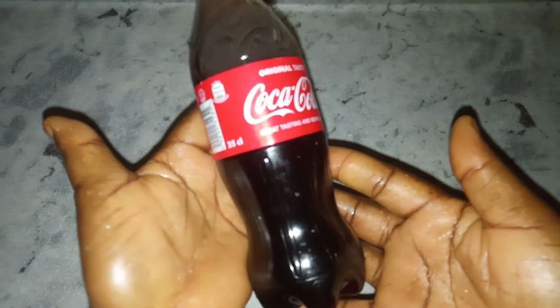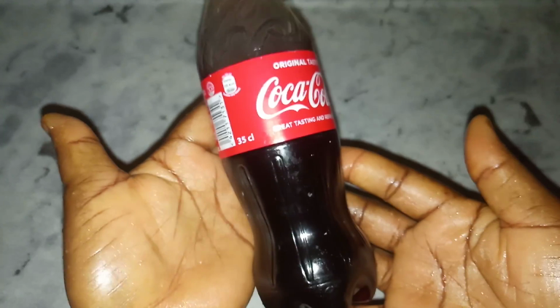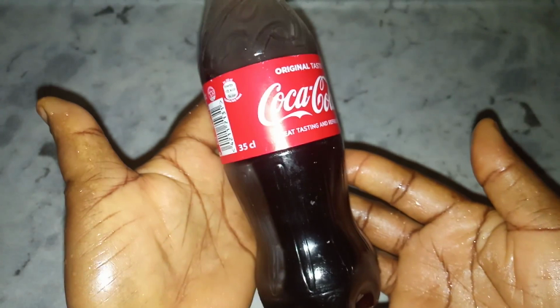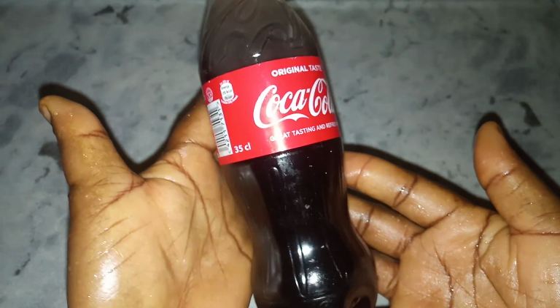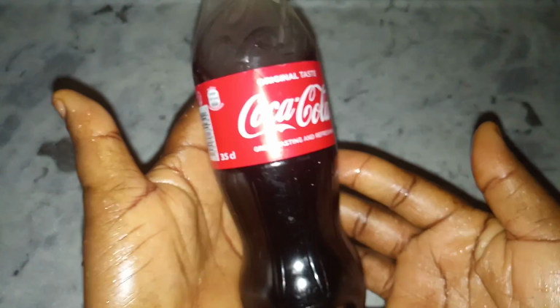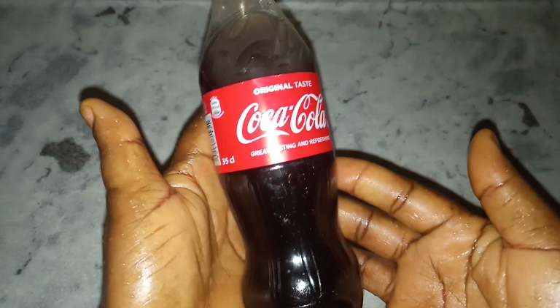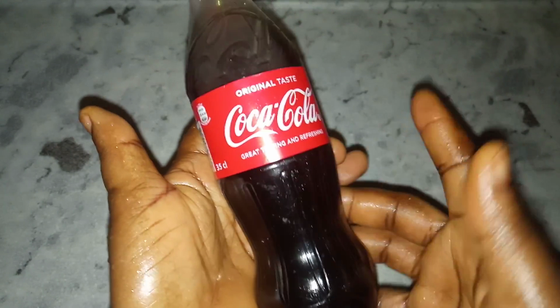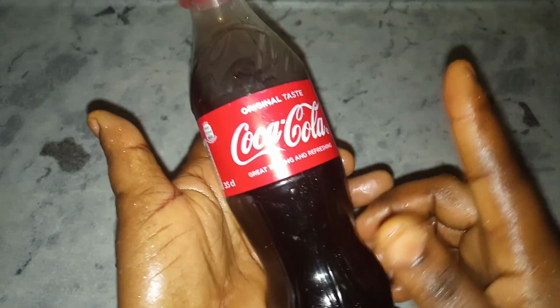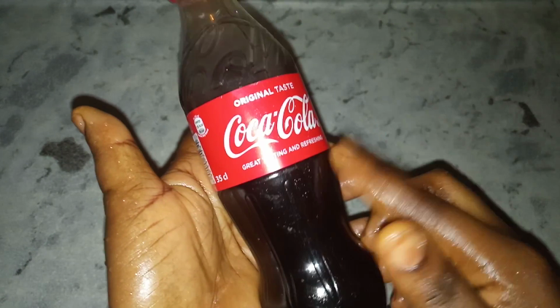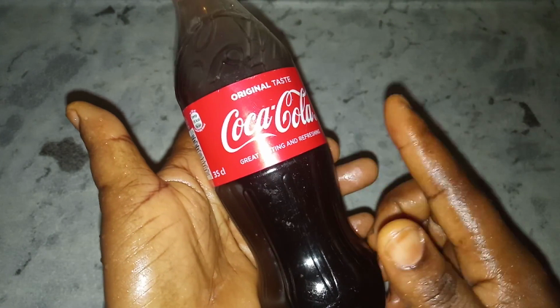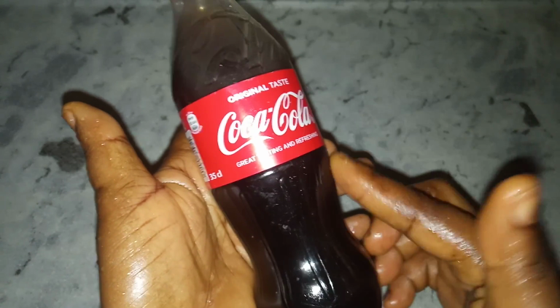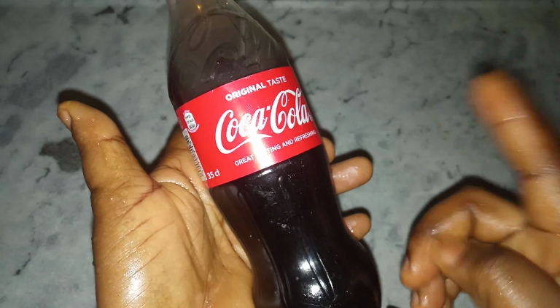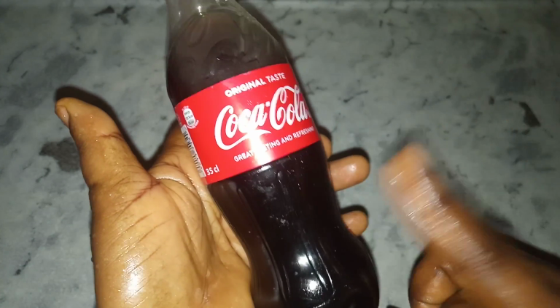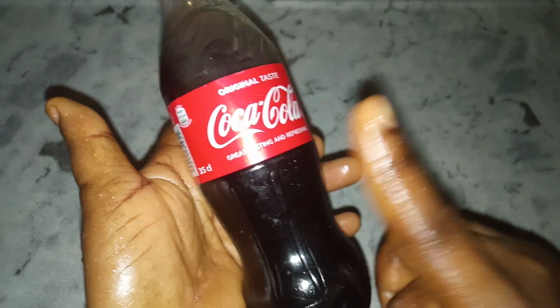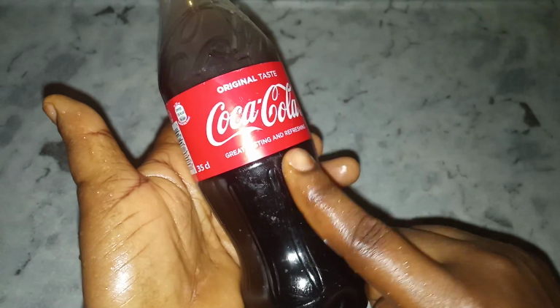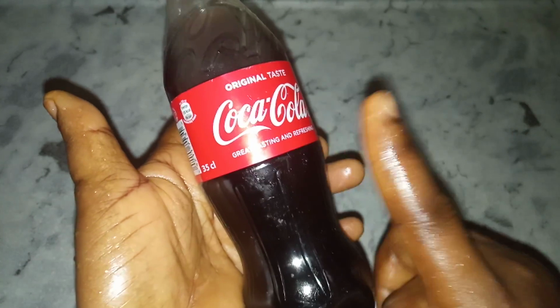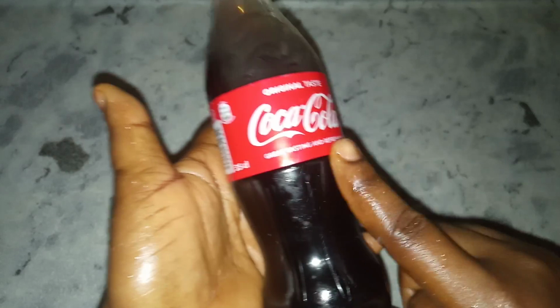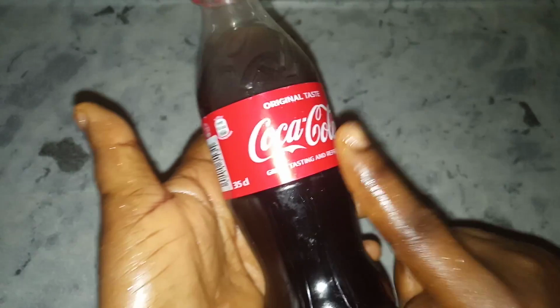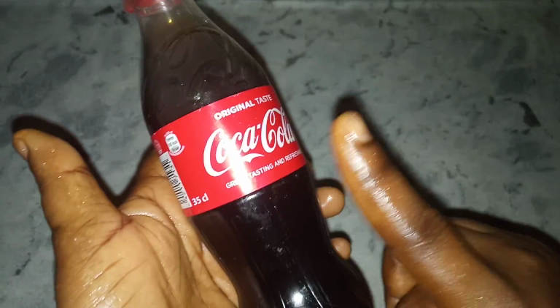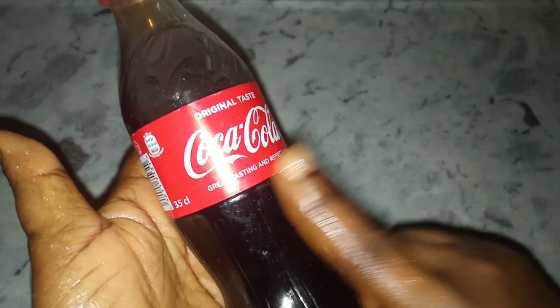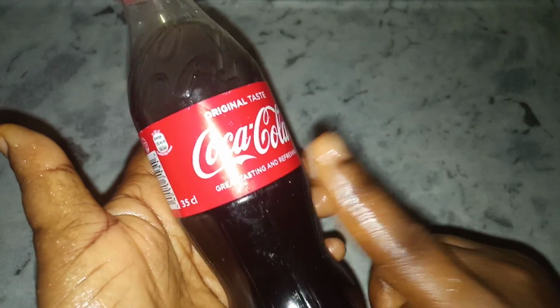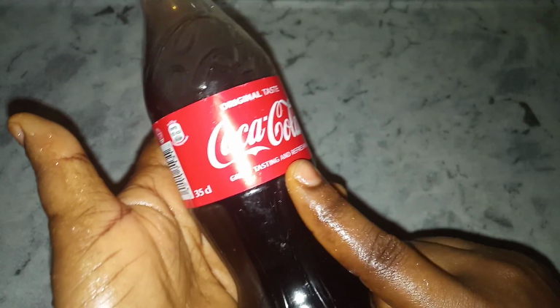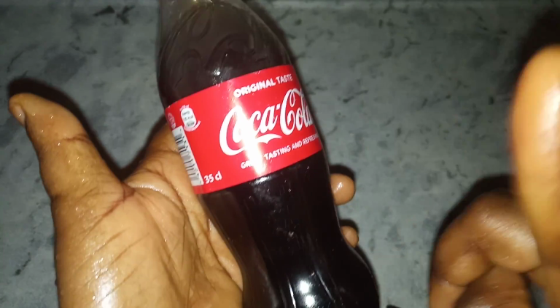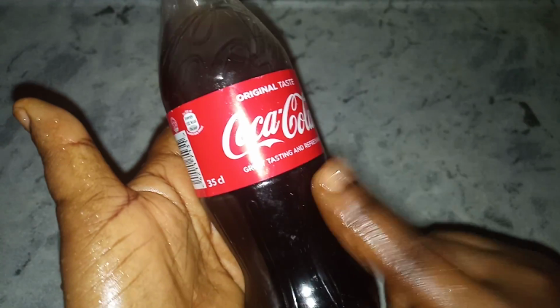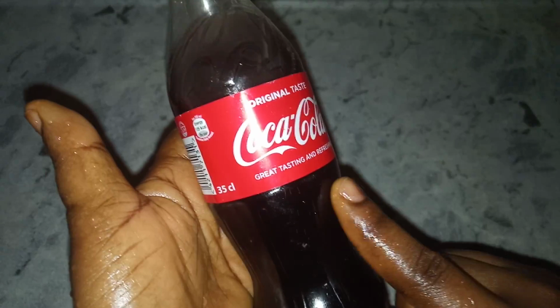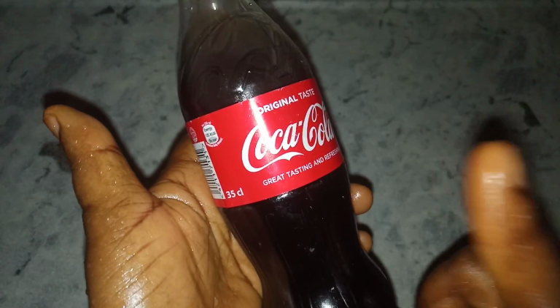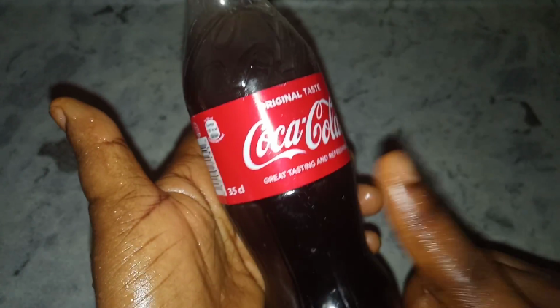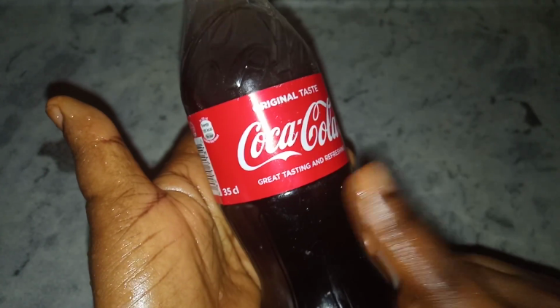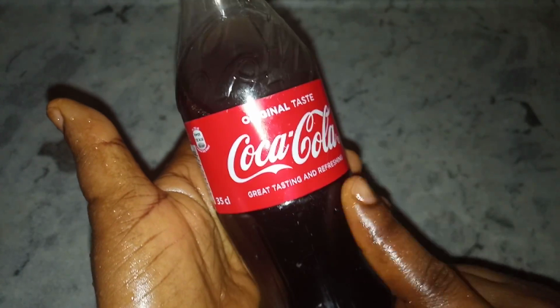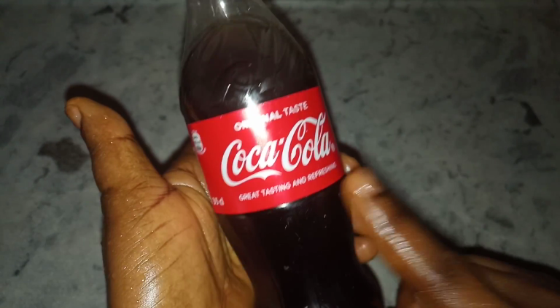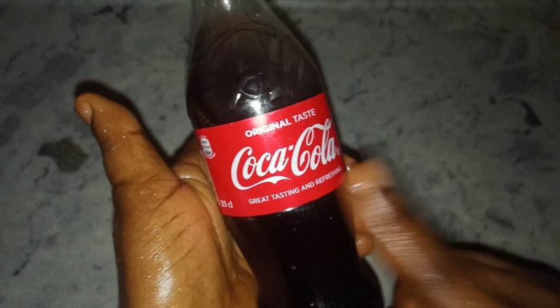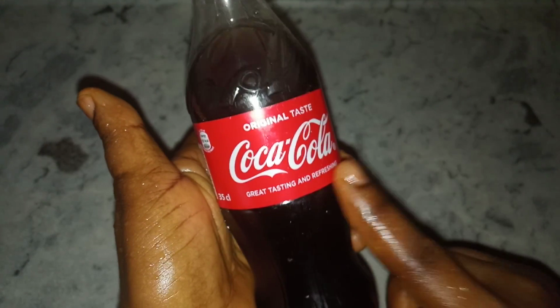Hi guys, welcome to my YouTube channel. In today's video, I'm going to be sharing with you how you can use your Coca-Cola to reduce your belly fat naturally.